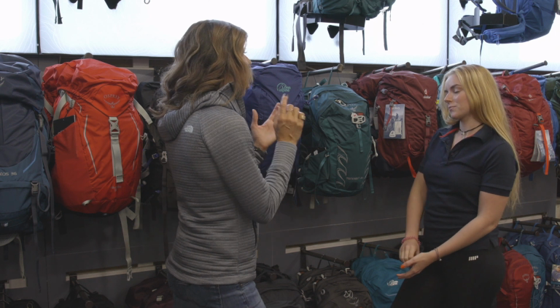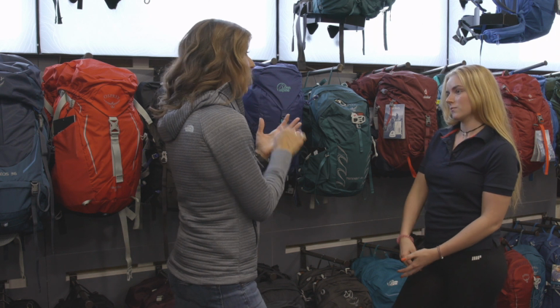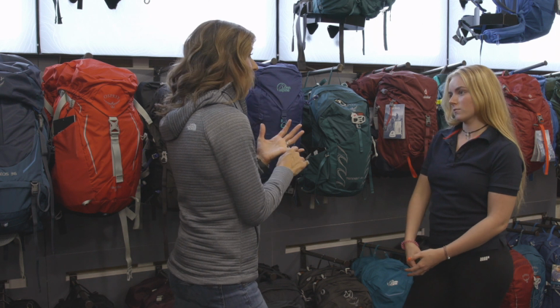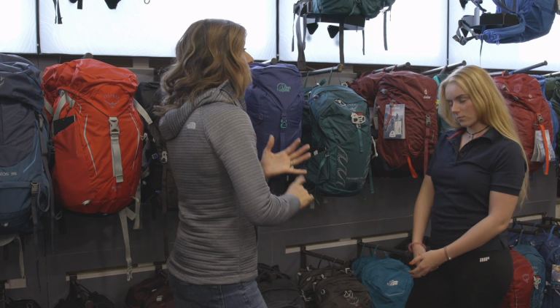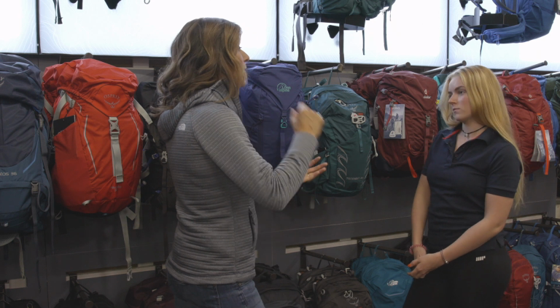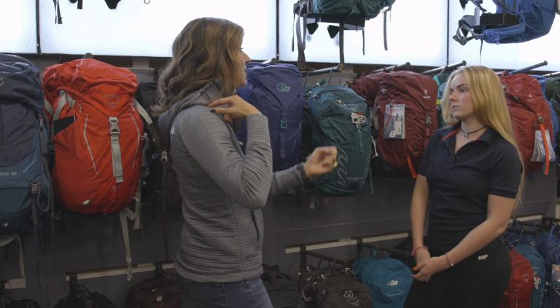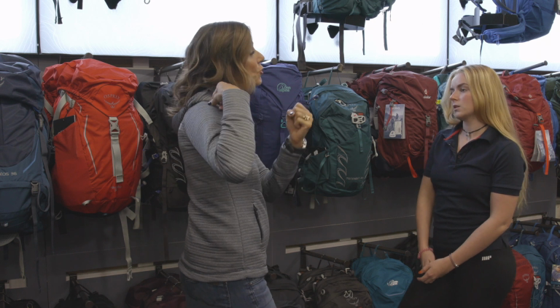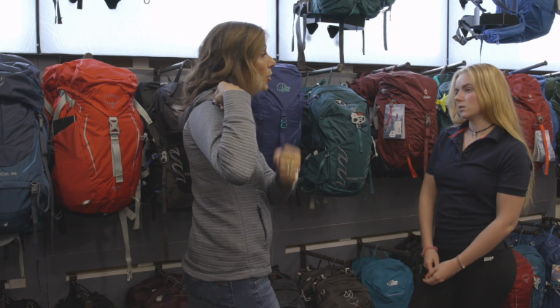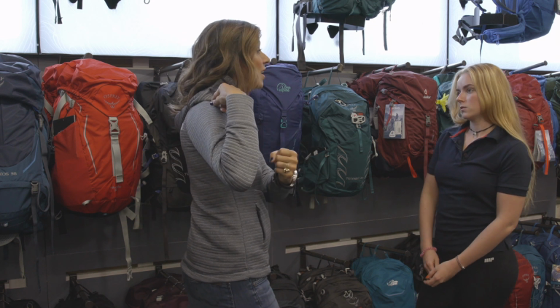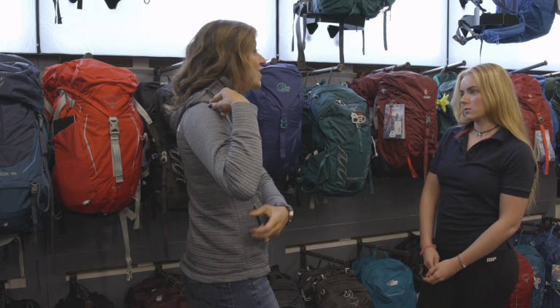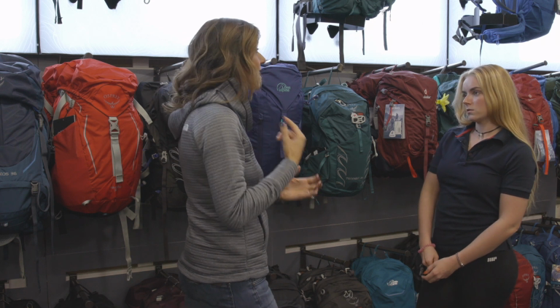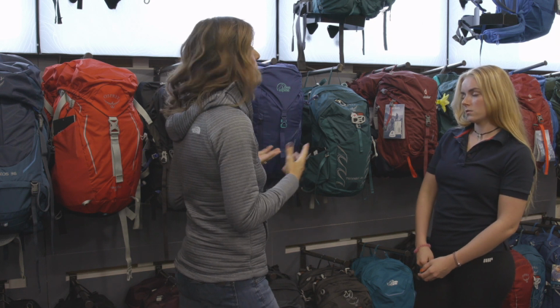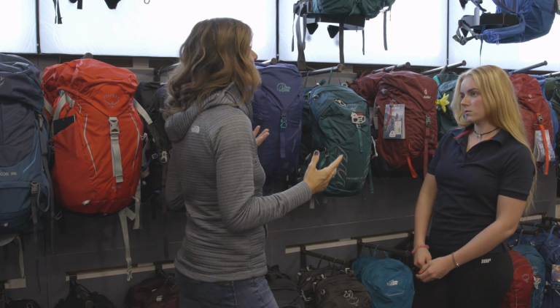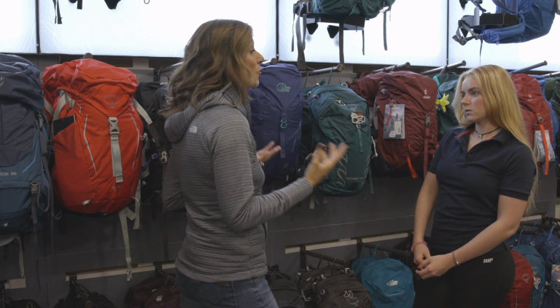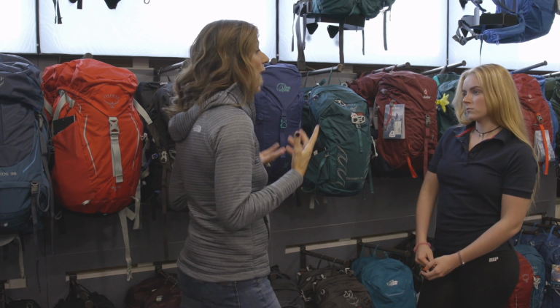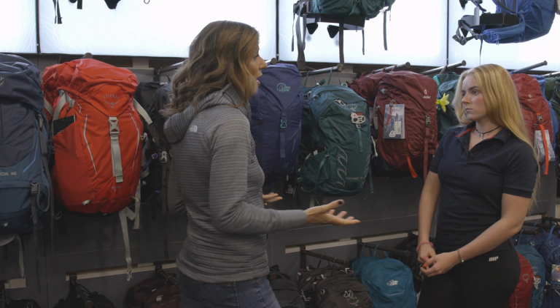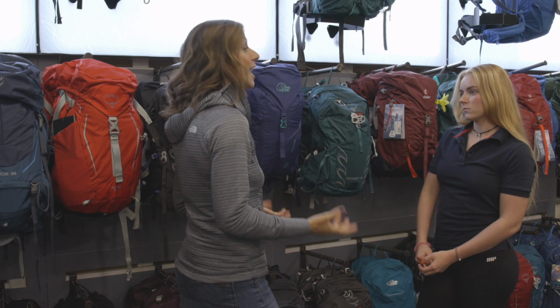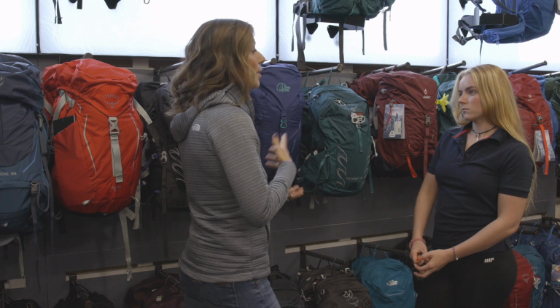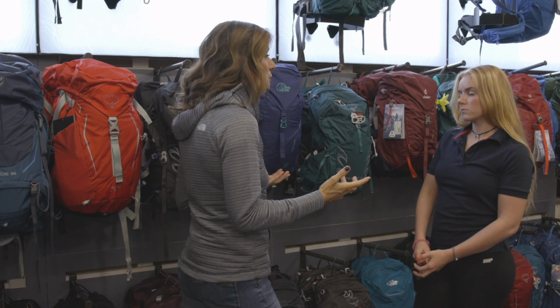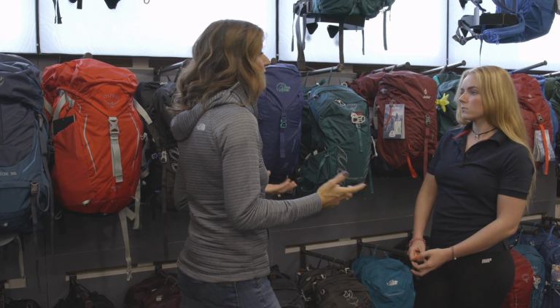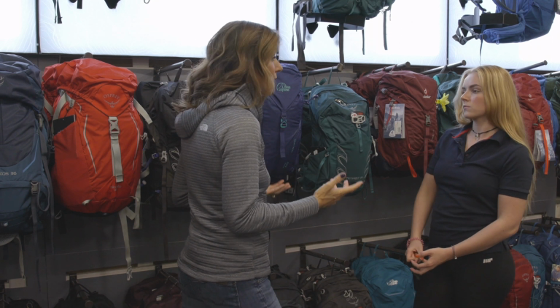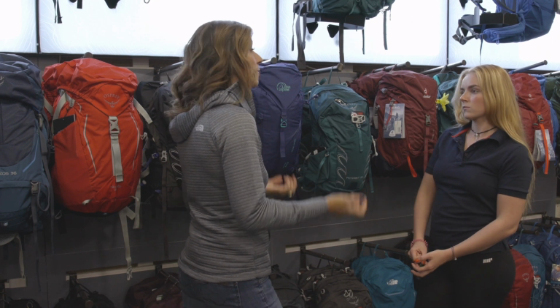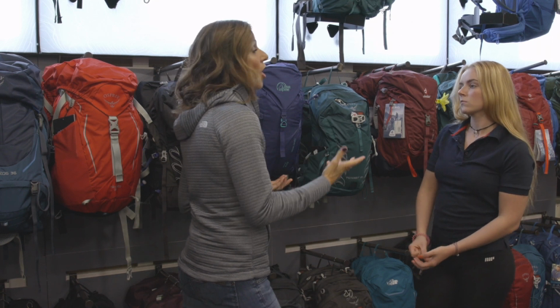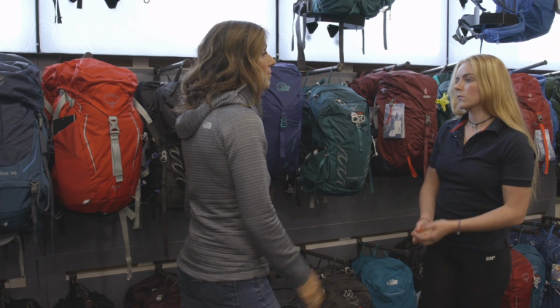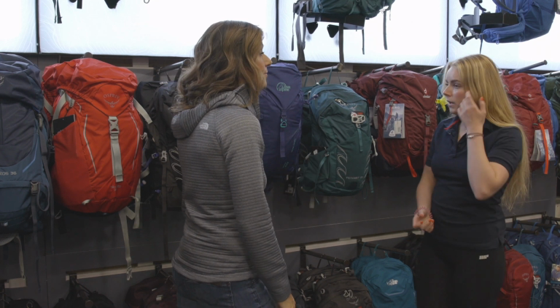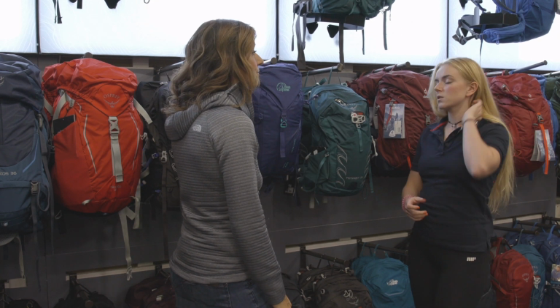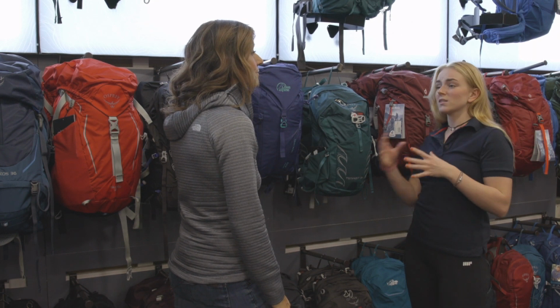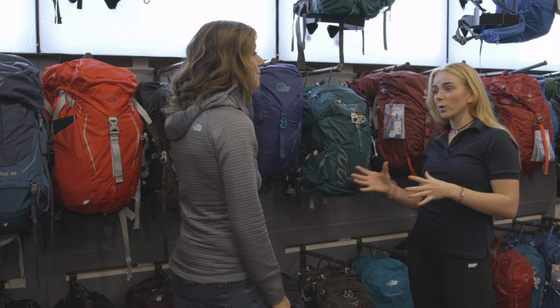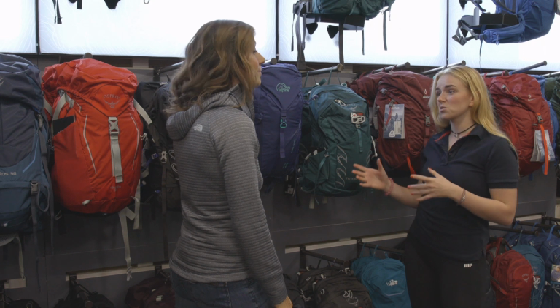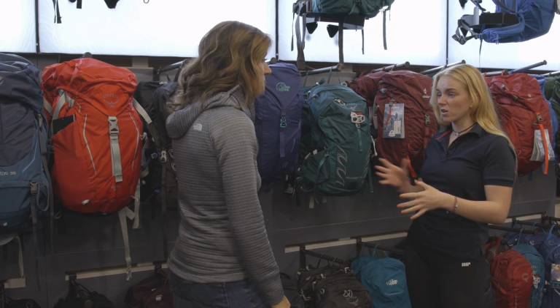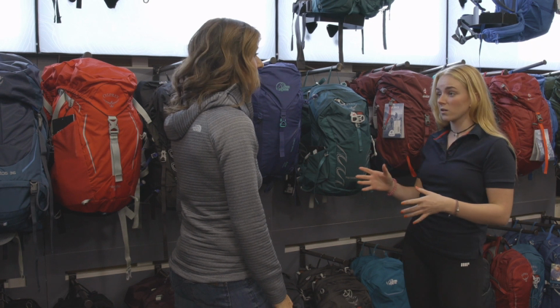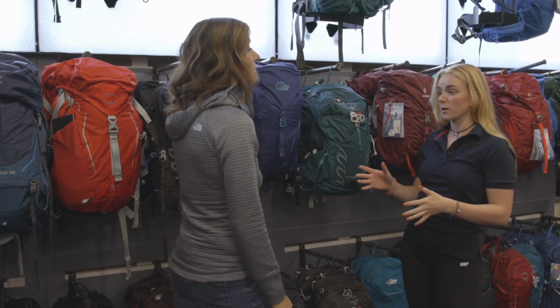I need a day pack. I want to be able to access my reusable bottle easily. I'll probably be doing three or four hours of hiking and jumping on and off aeroplanes and cars. Something nice and lightweight, a bit versatile as well.